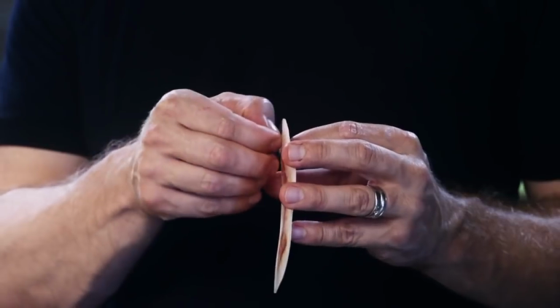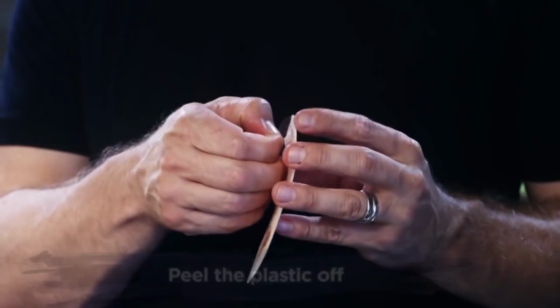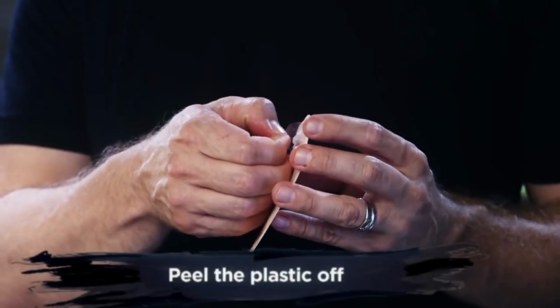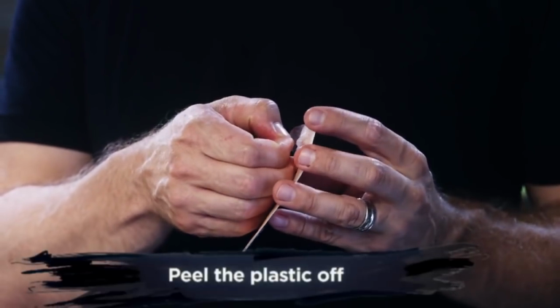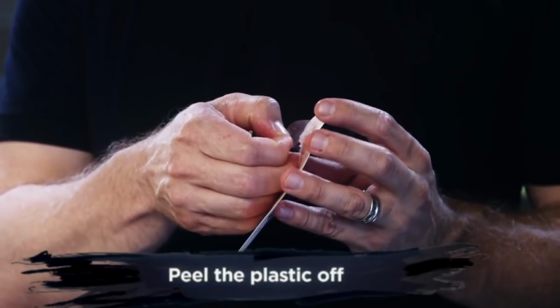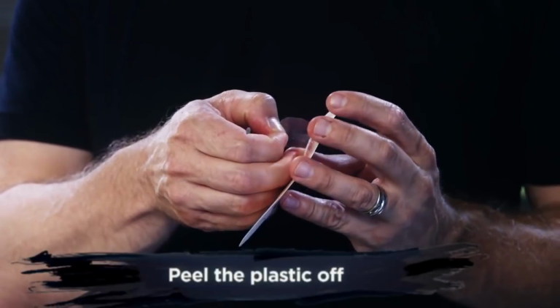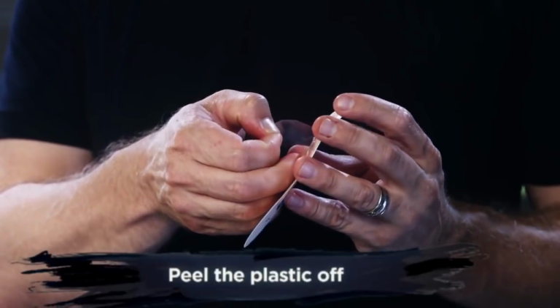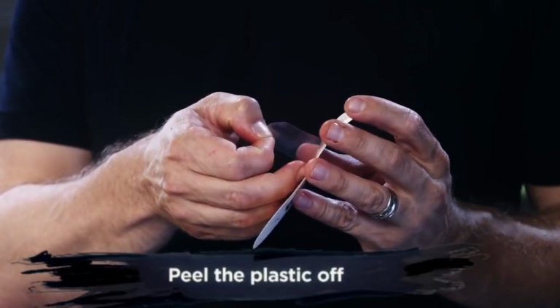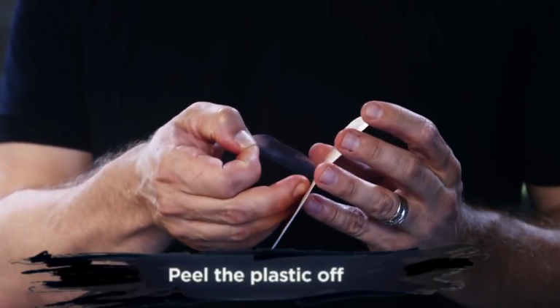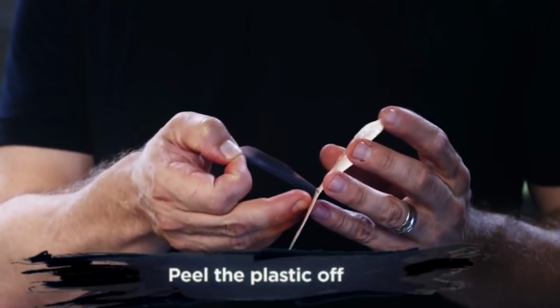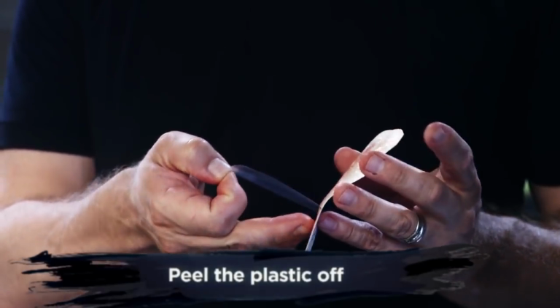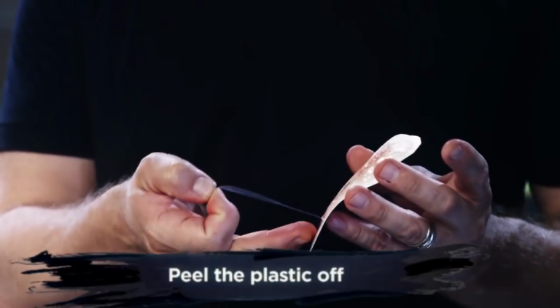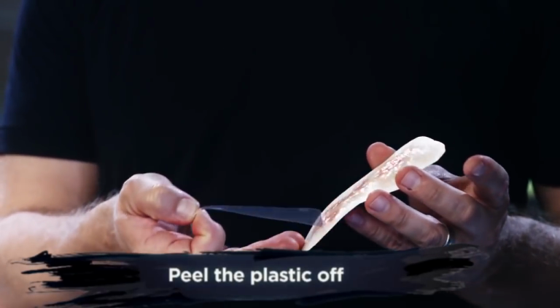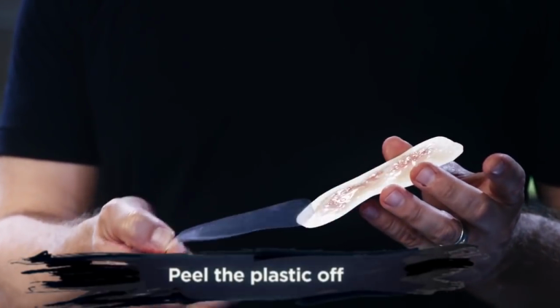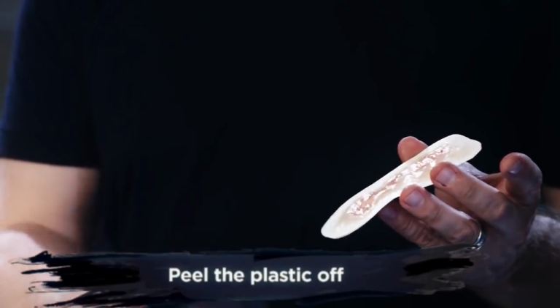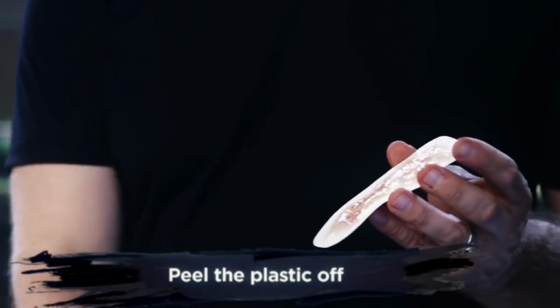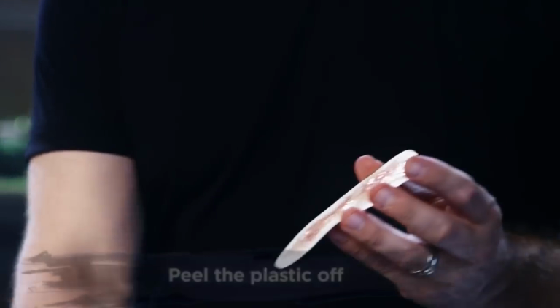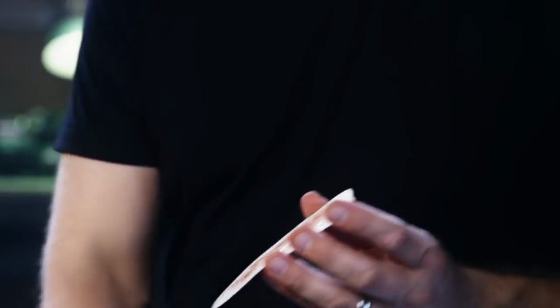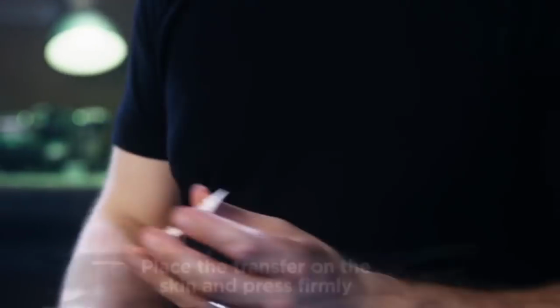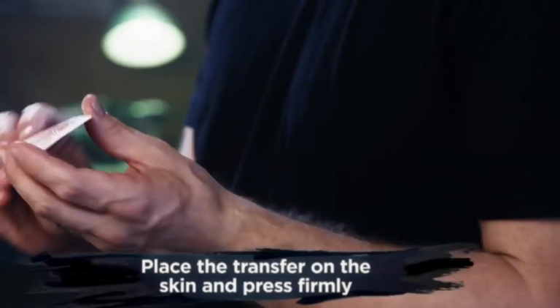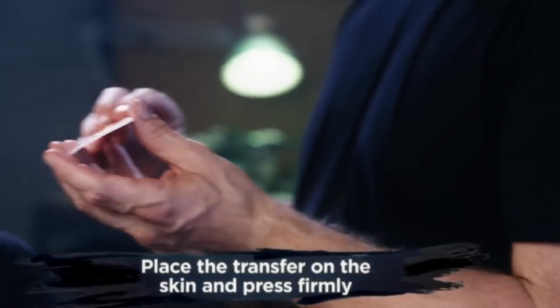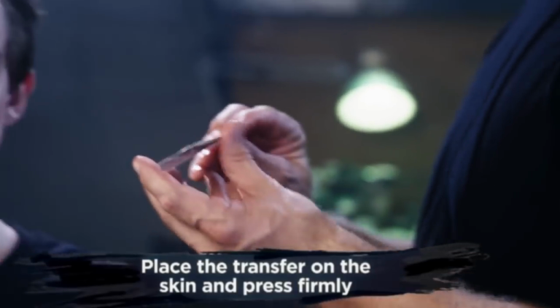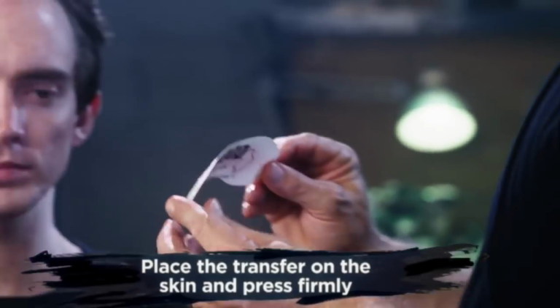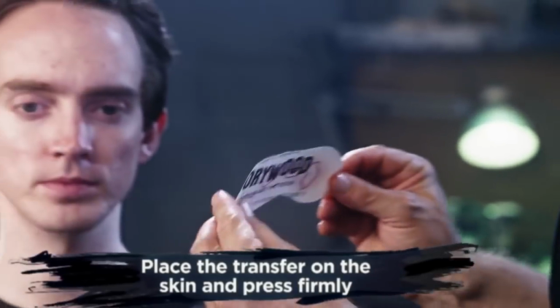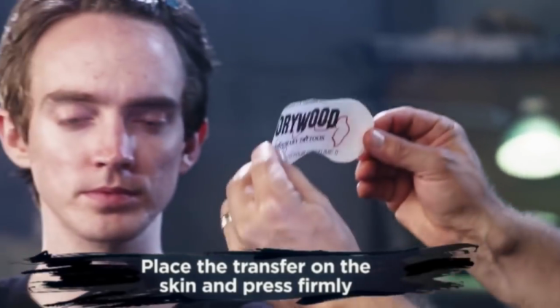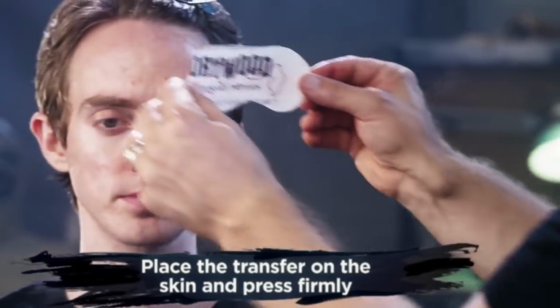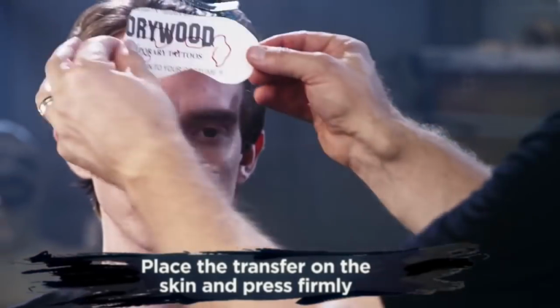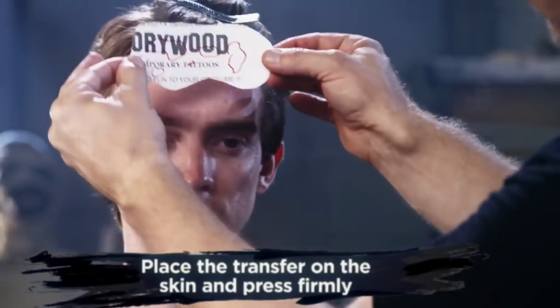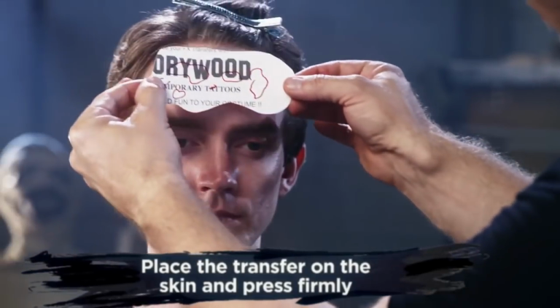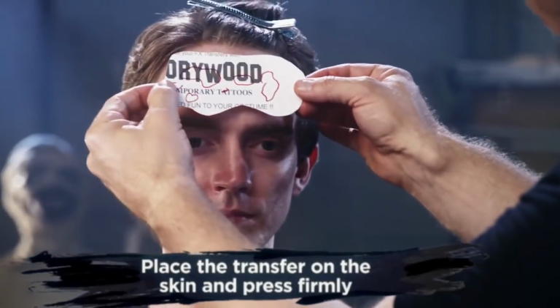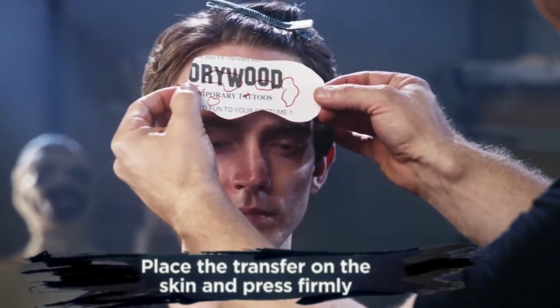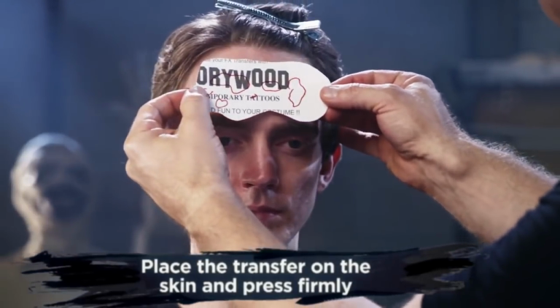When you're ready to apply, peel off the plastic, exposing the sticky backside. When you've decided where to apply the transfer, press it firmly into the skin.